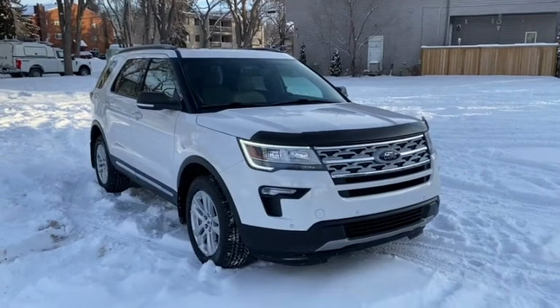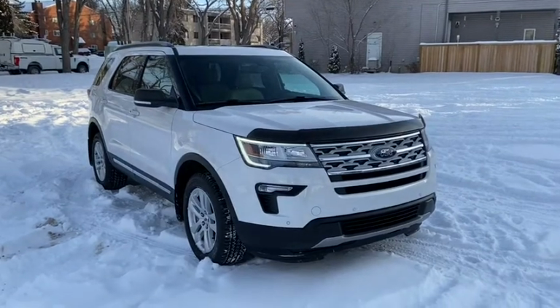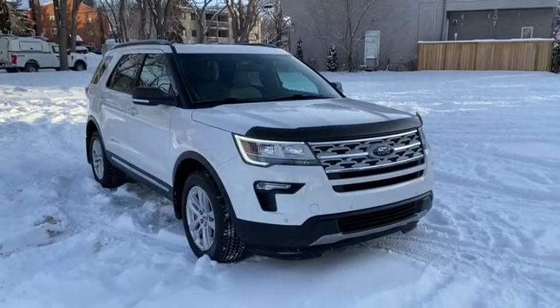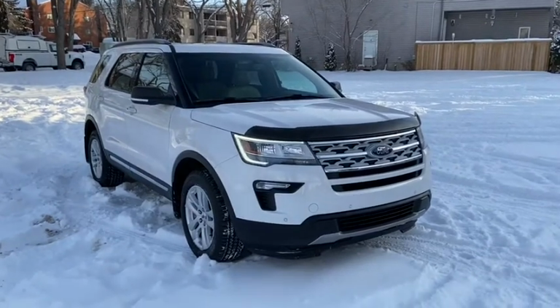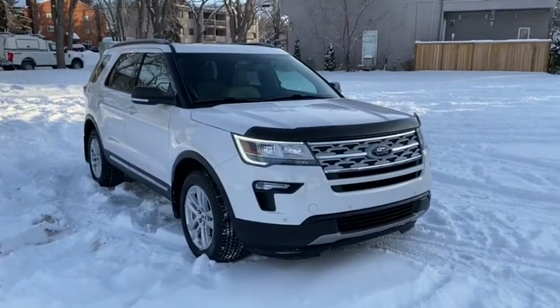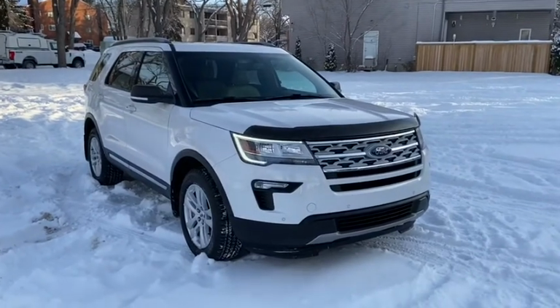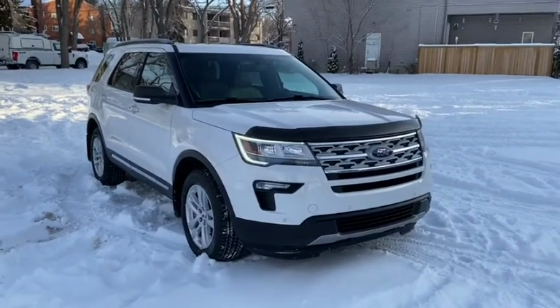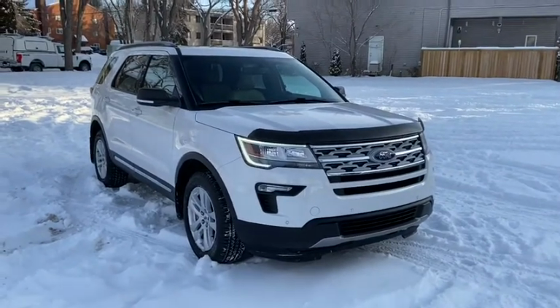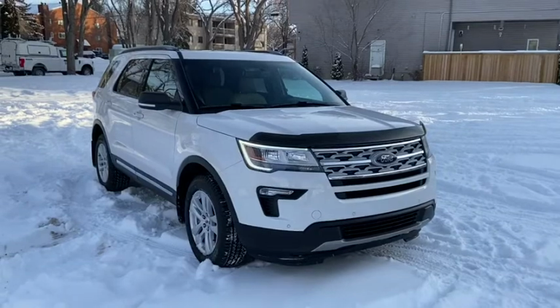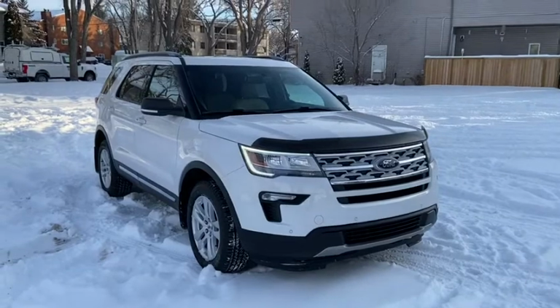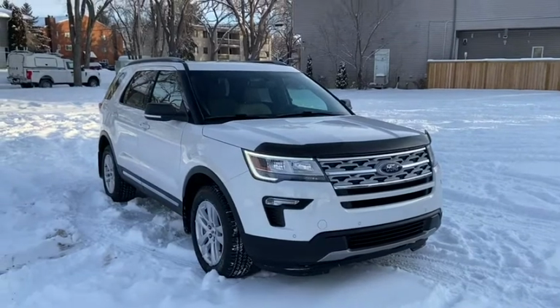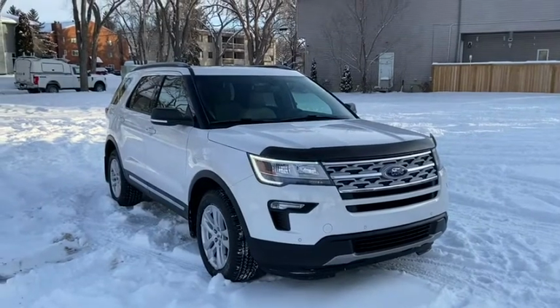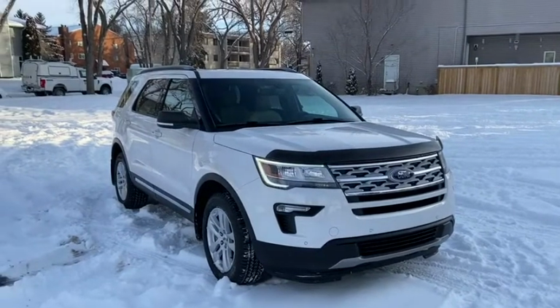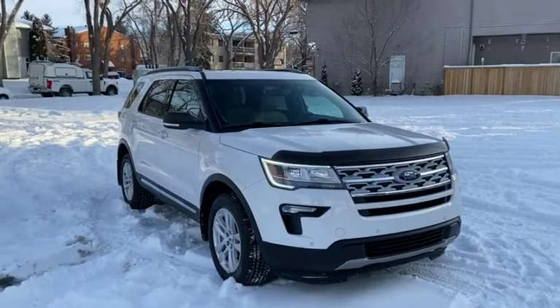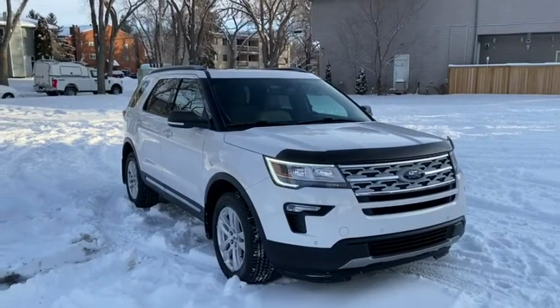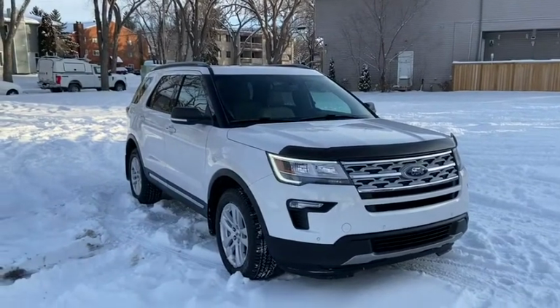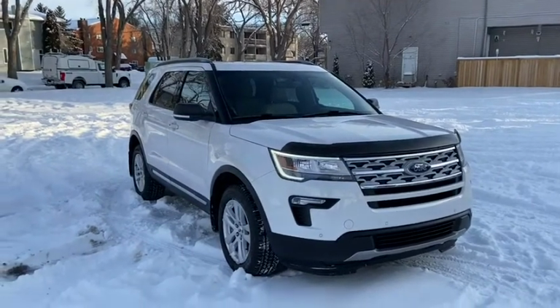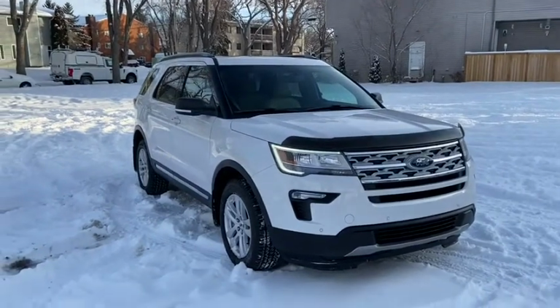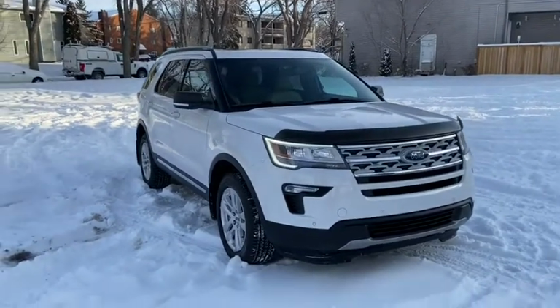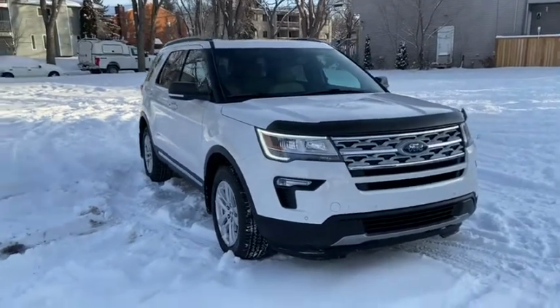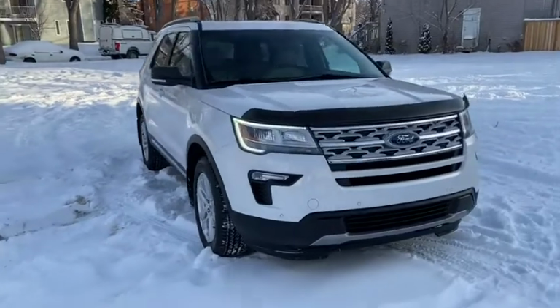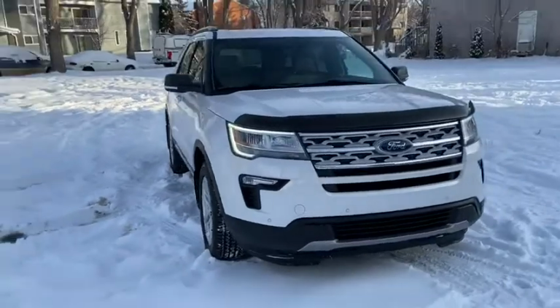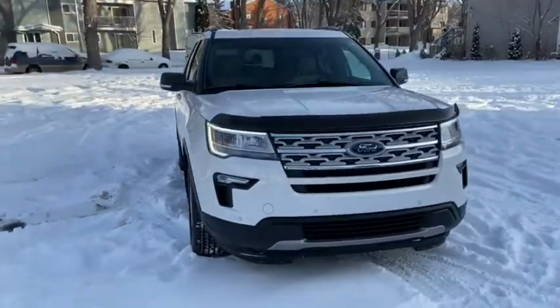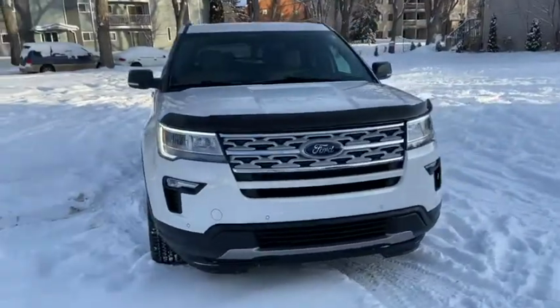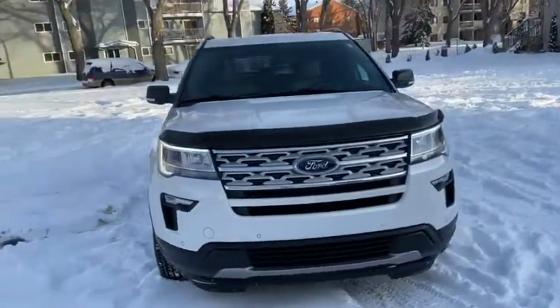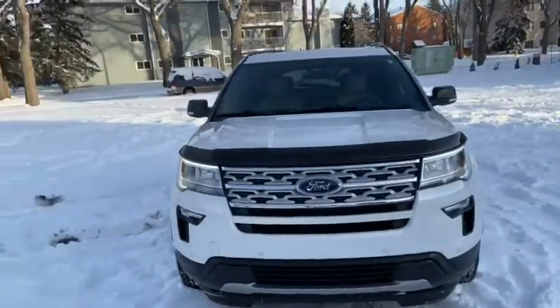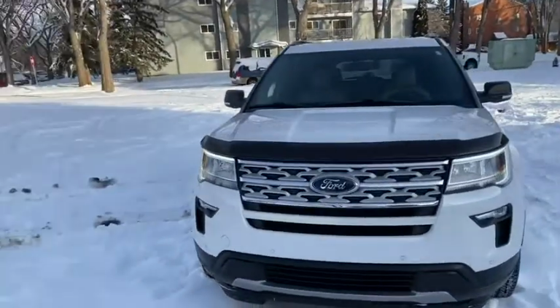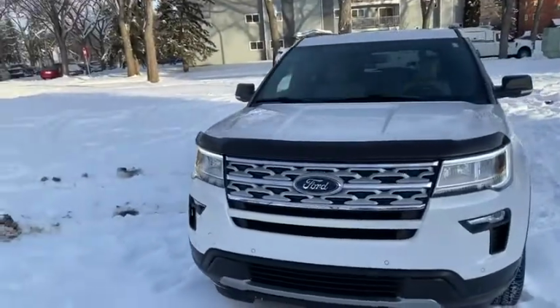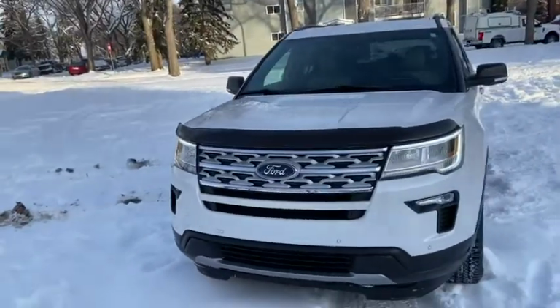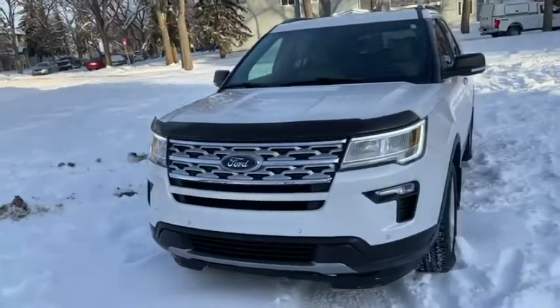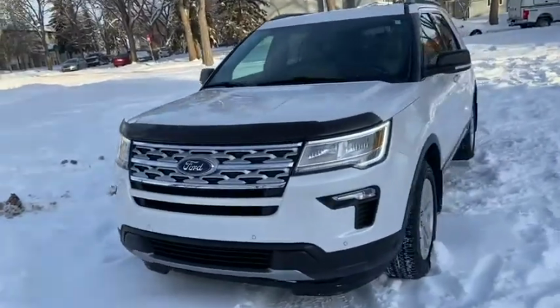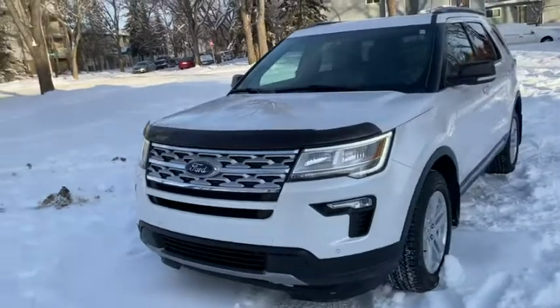Hey it's Lindsay again at Waterloo Ford Lincoln. Today I'm showing you this pre-owned 2019 Ford Explorer XLT in white. This Explorer has the 3.5 liter V6 engine with automatic transmission and four-wheel drive.